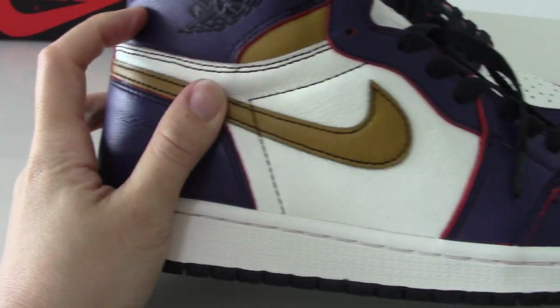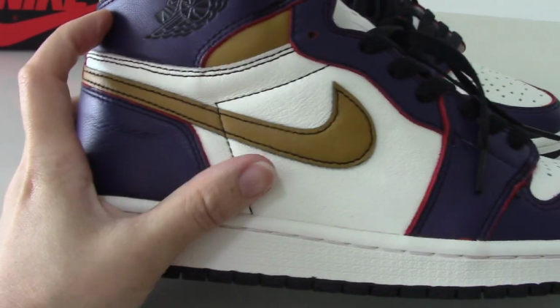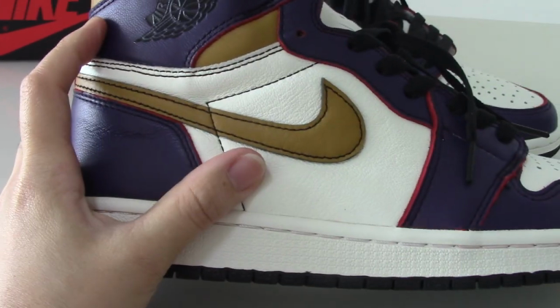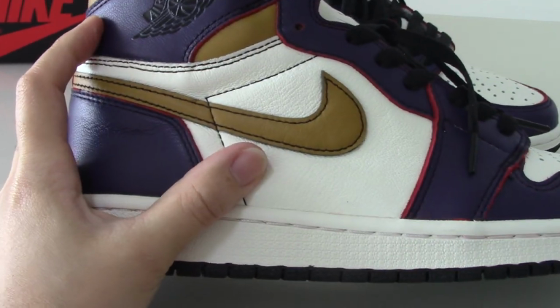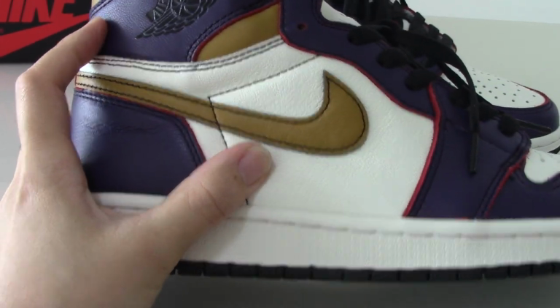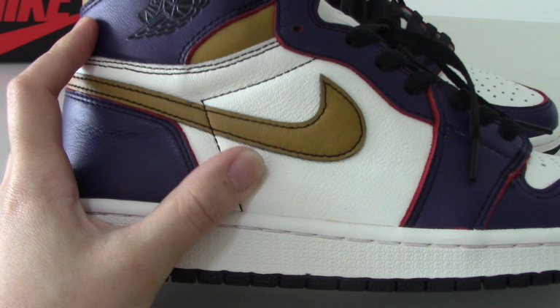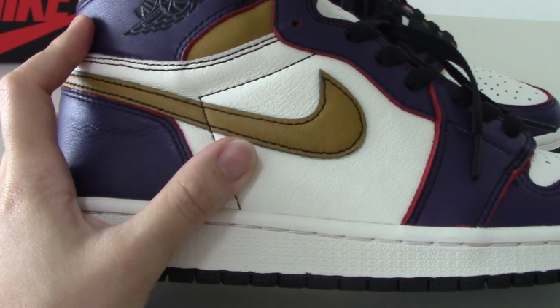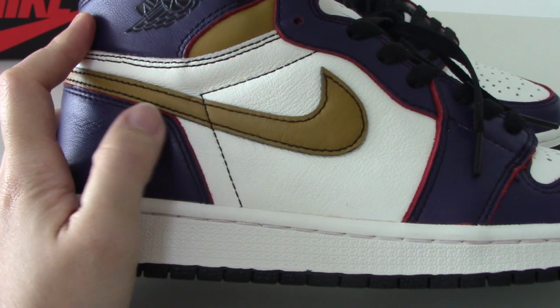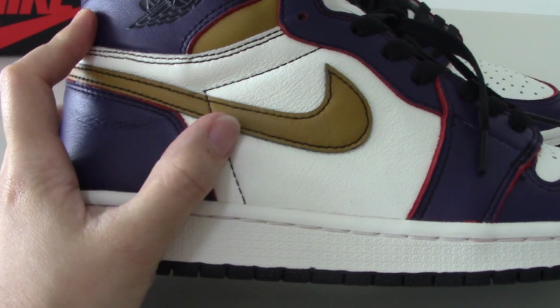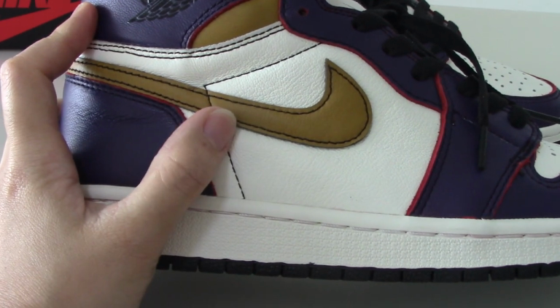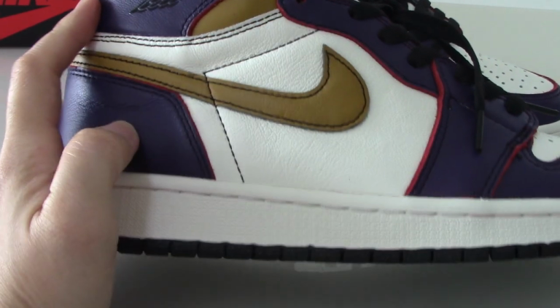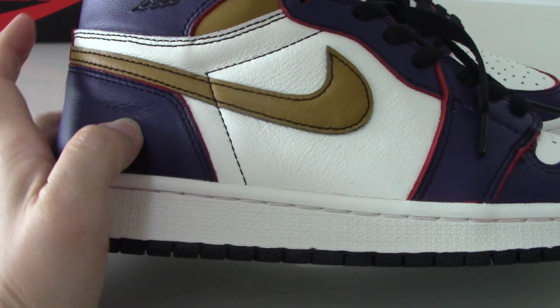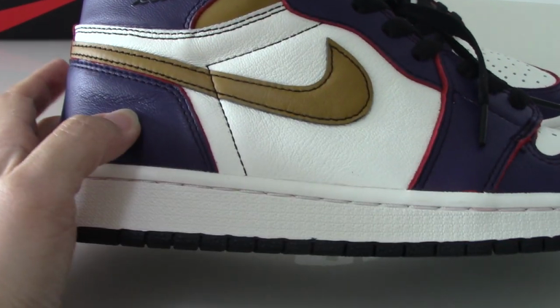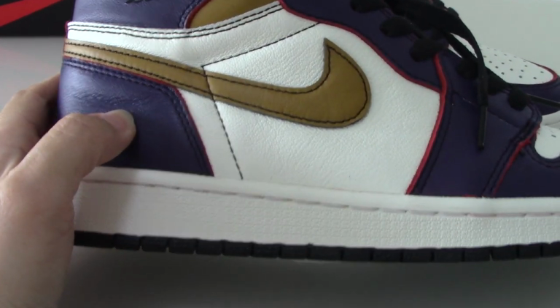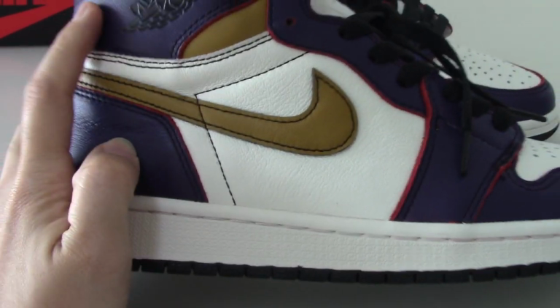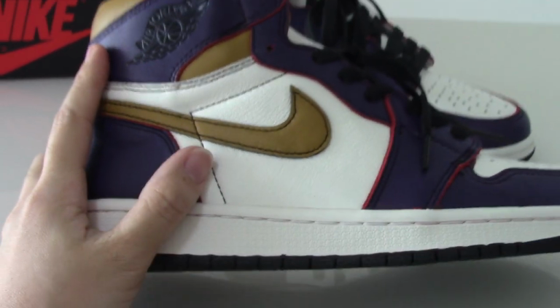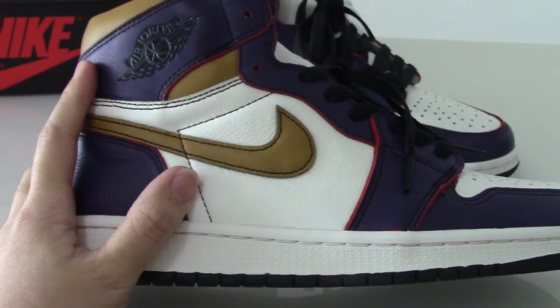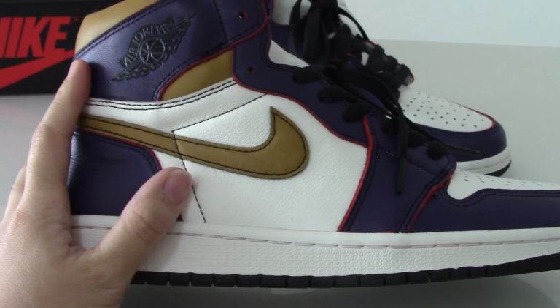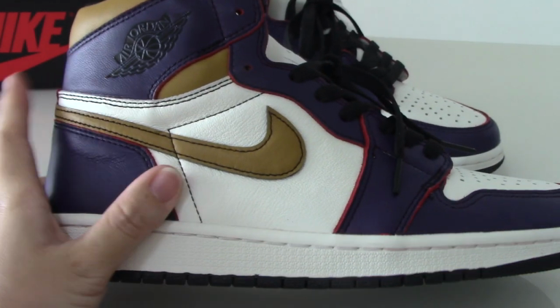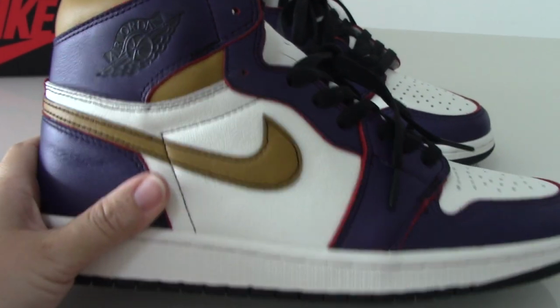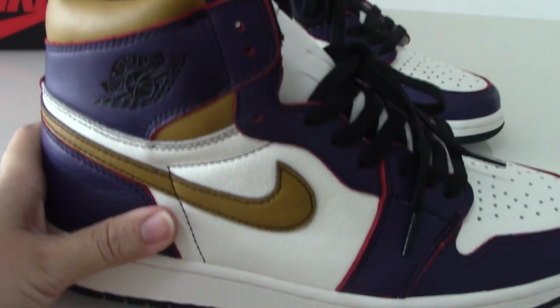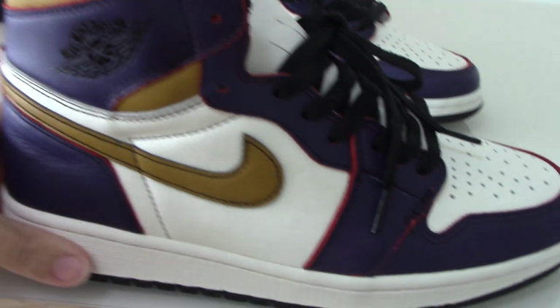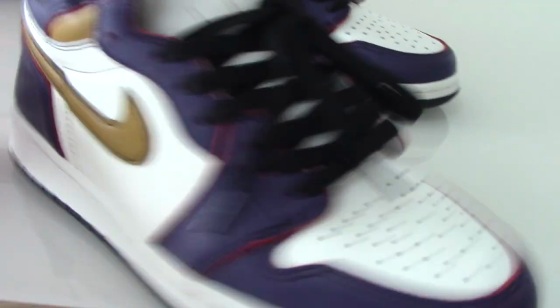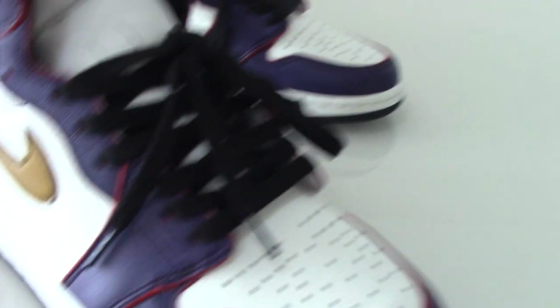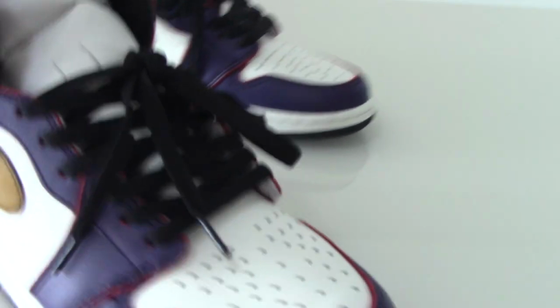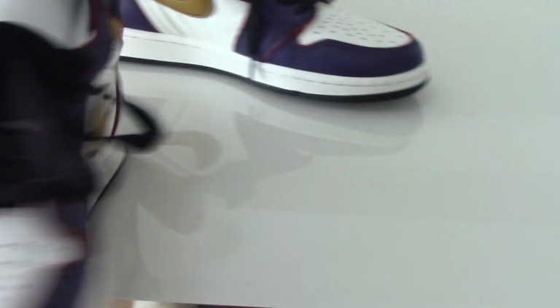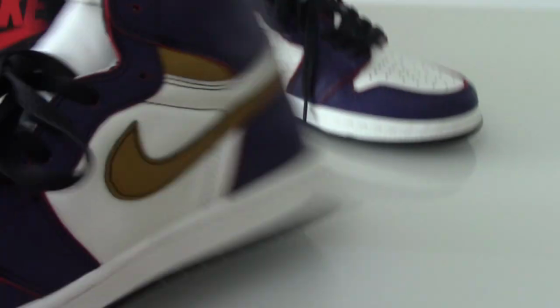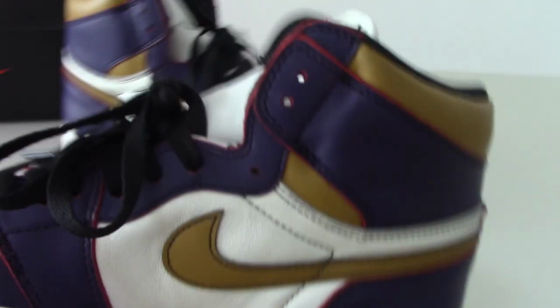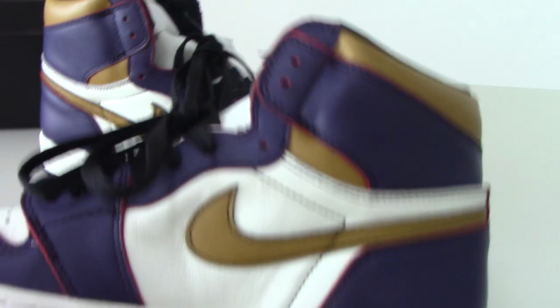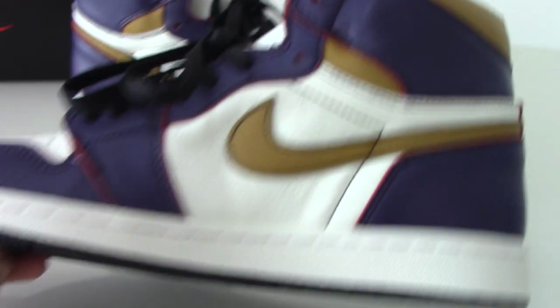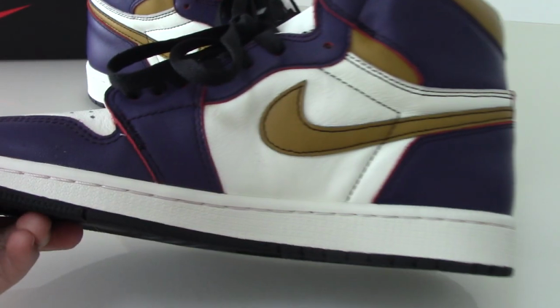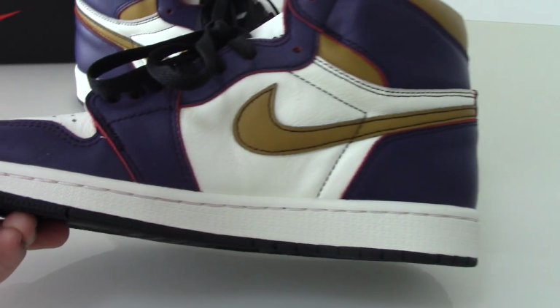You can check the whole side — white, brown, and purple. It's quite a good mix of colors. Turning to the inner side now.